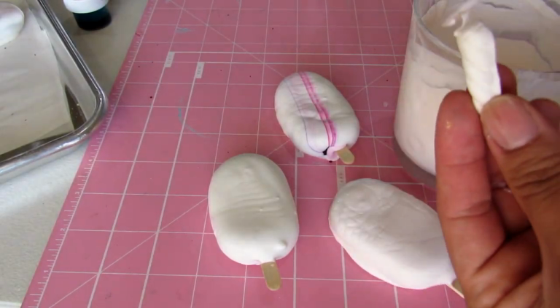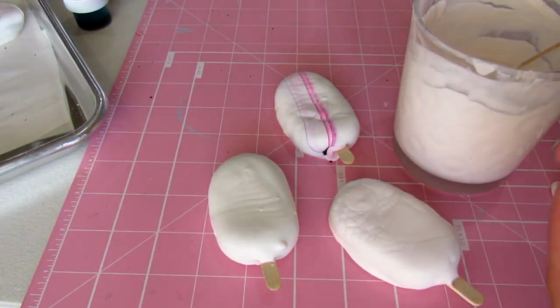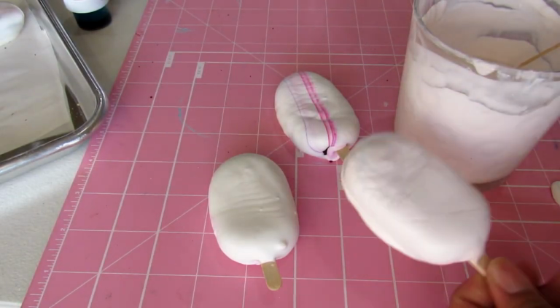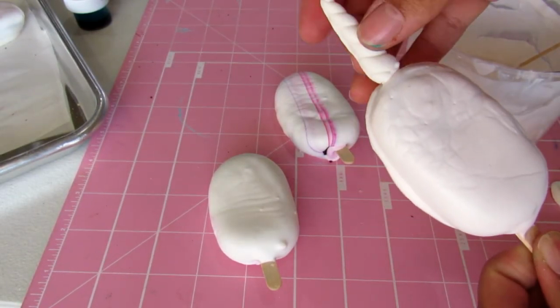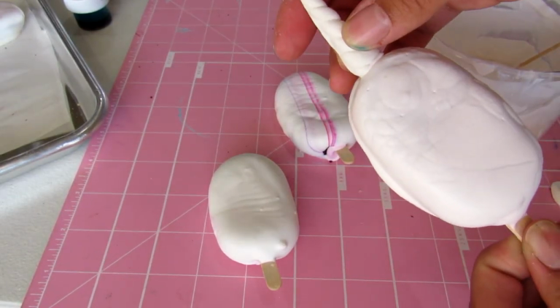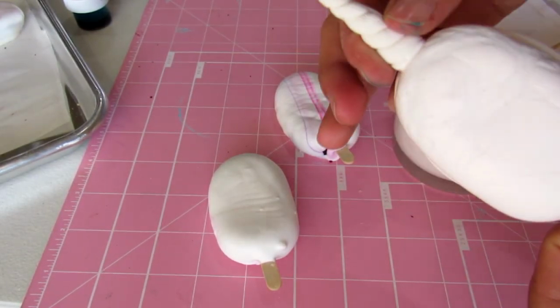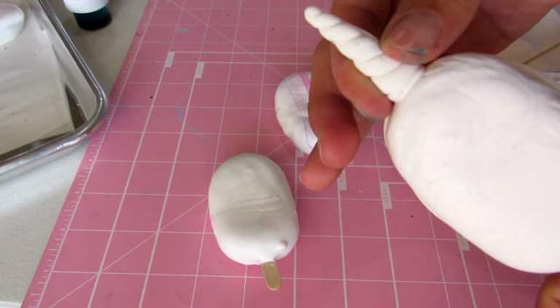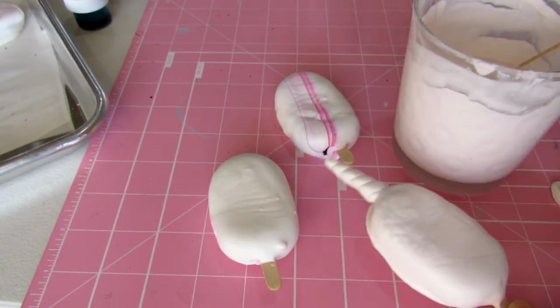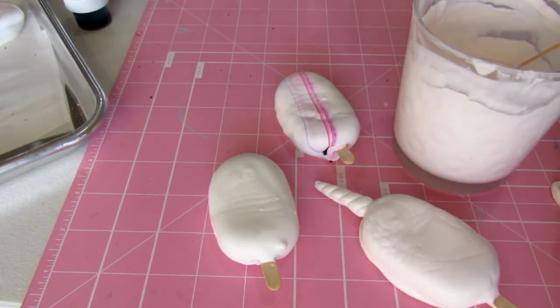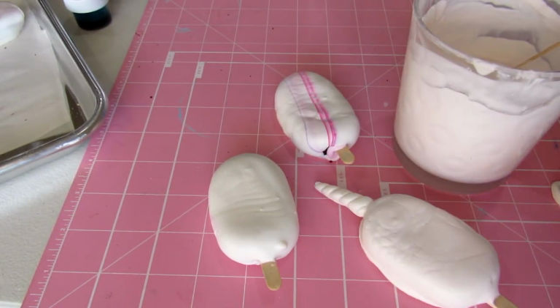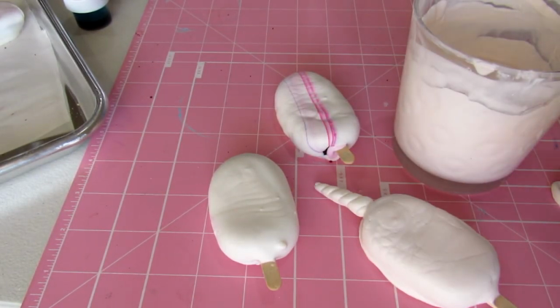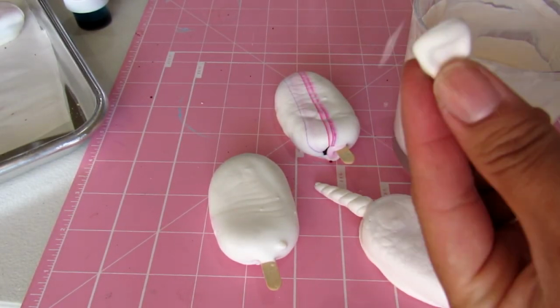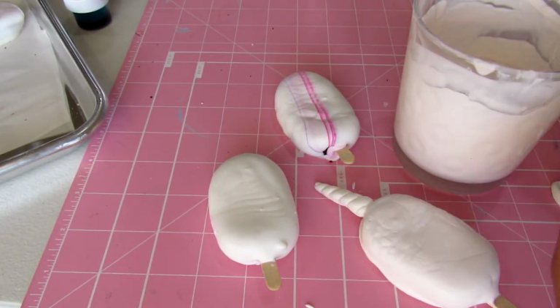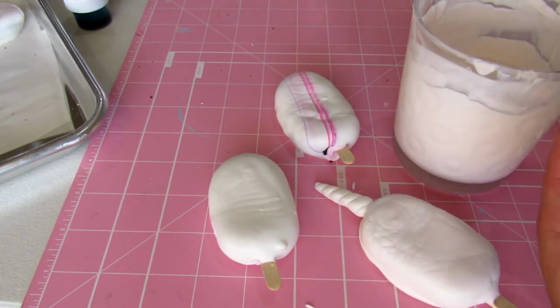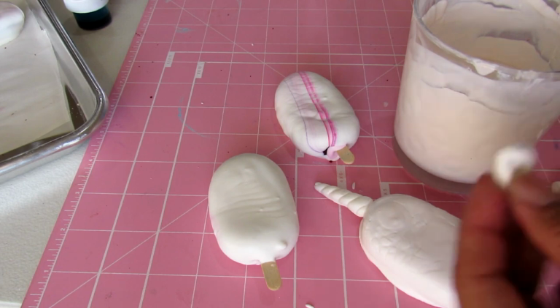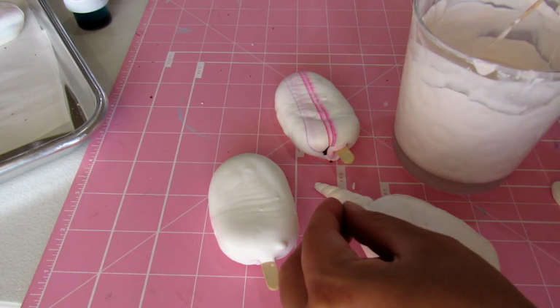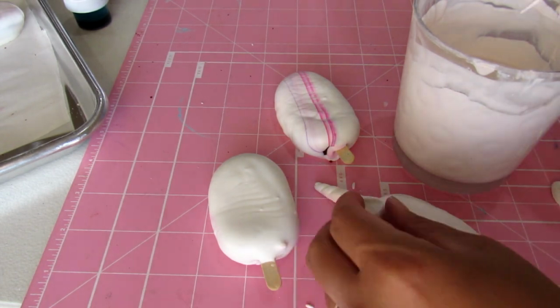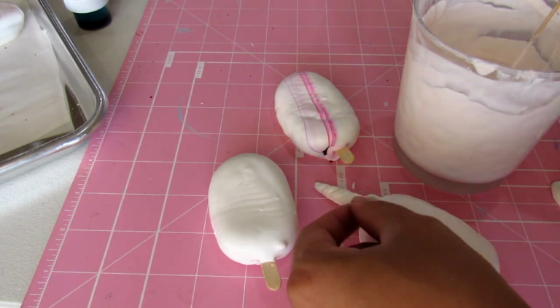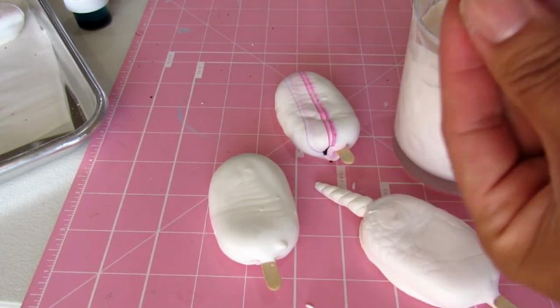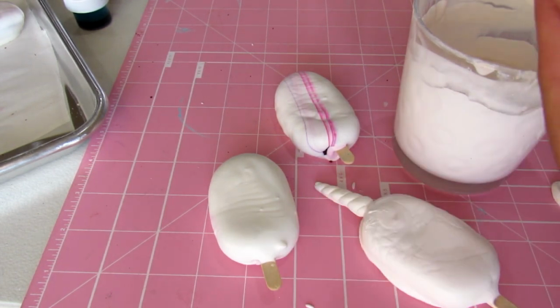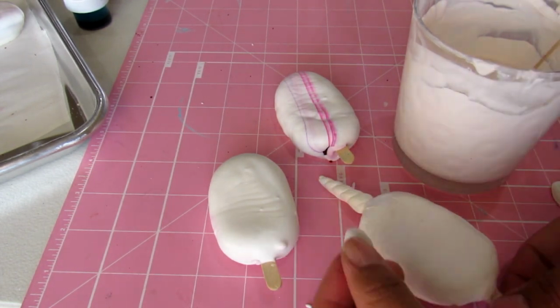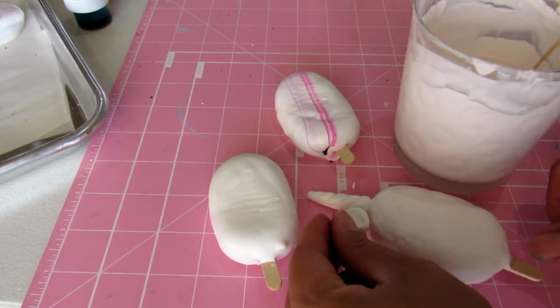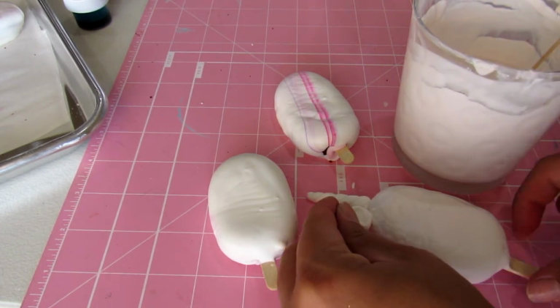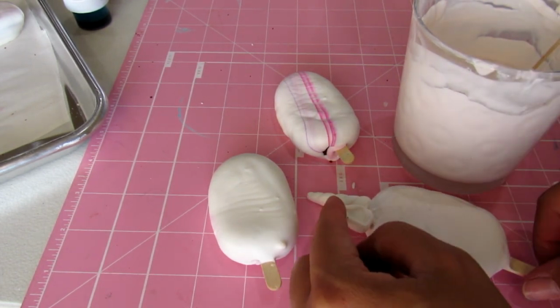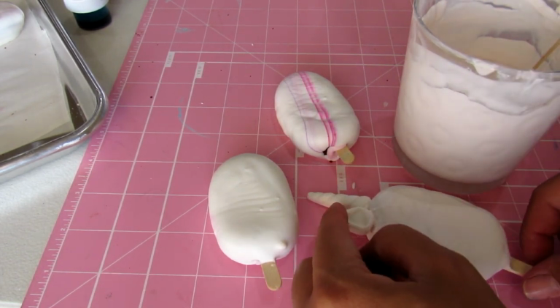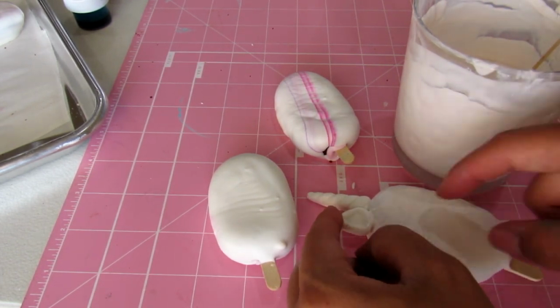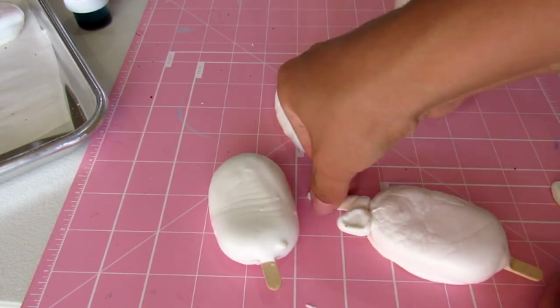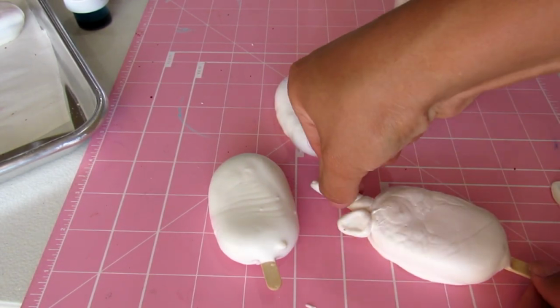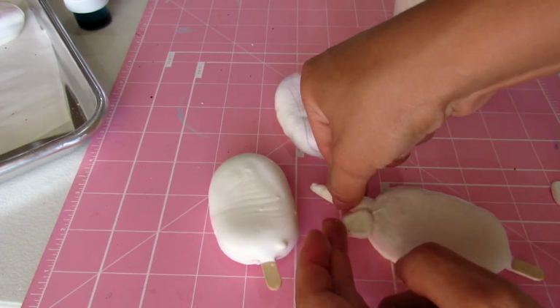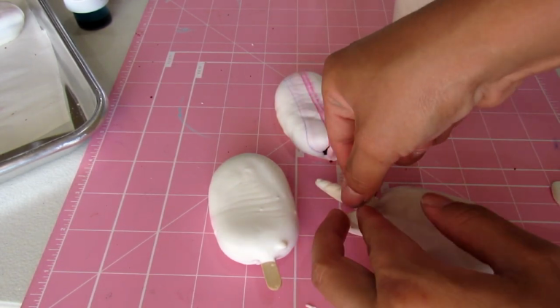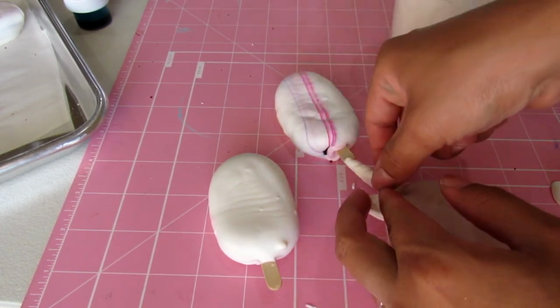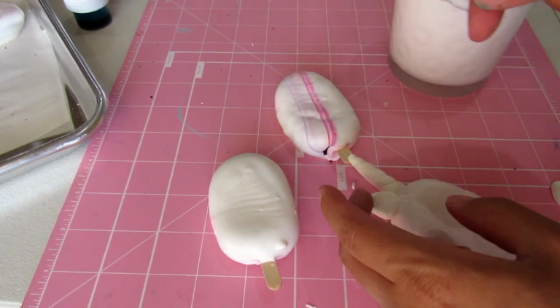Now that my cake pops are dry, I will apply my chocolate. Apply a little bit of melted chocolate onto my decorations to ensure that they stick to my cake pop.